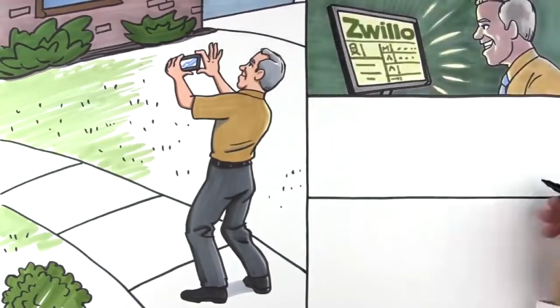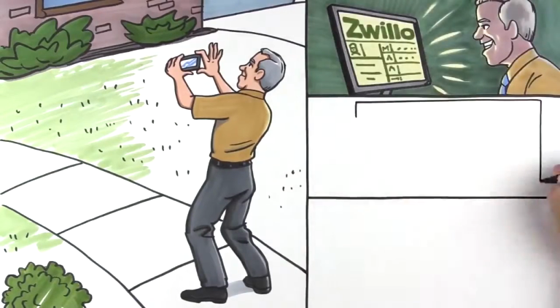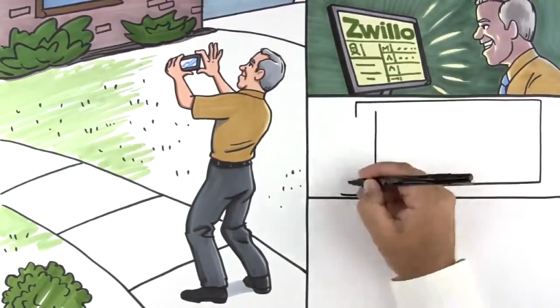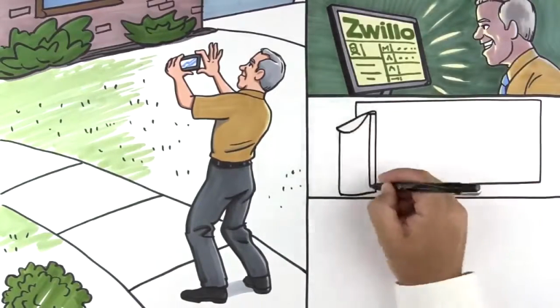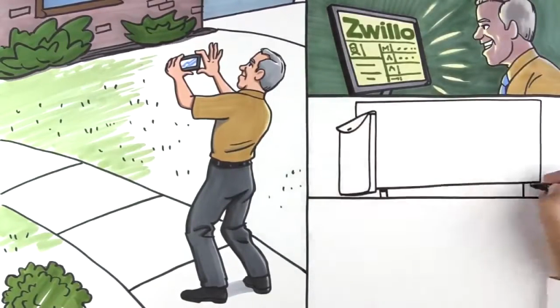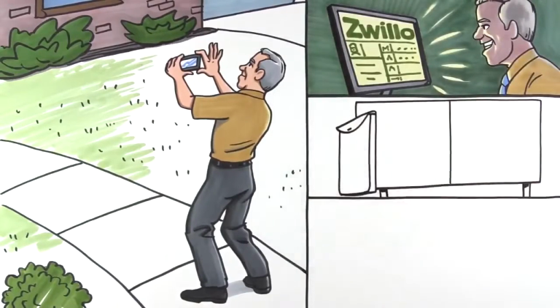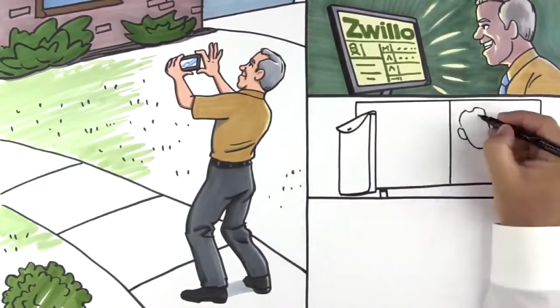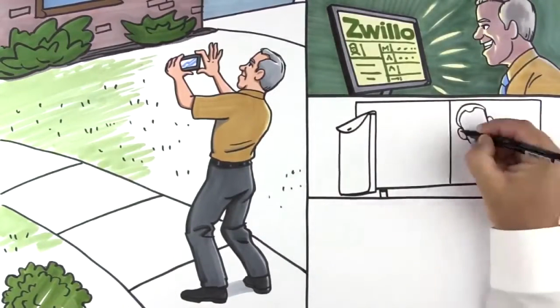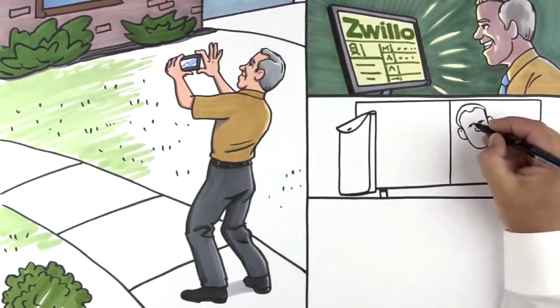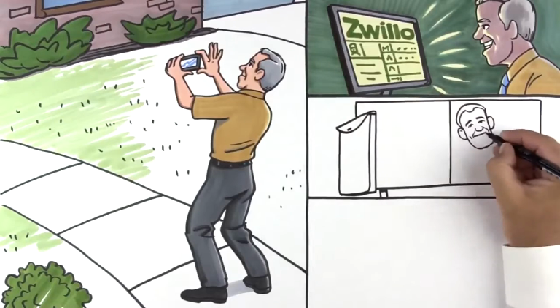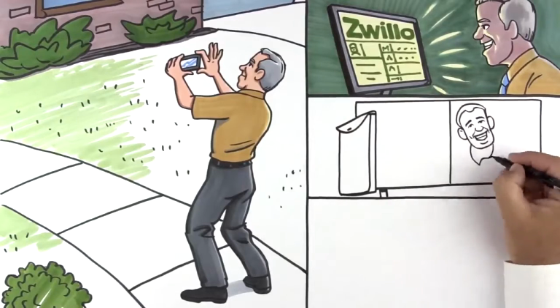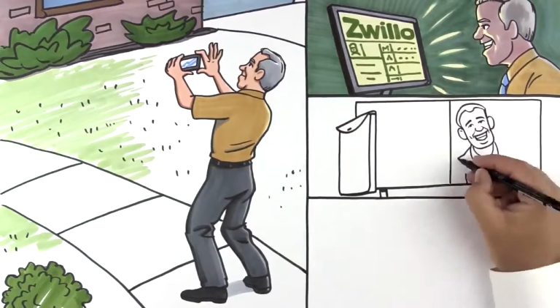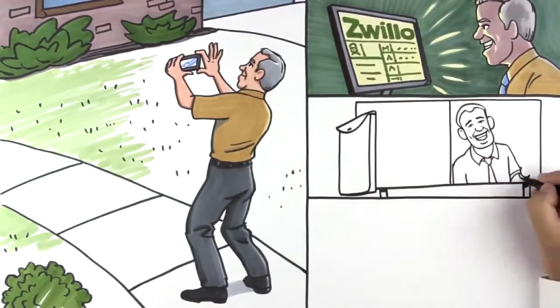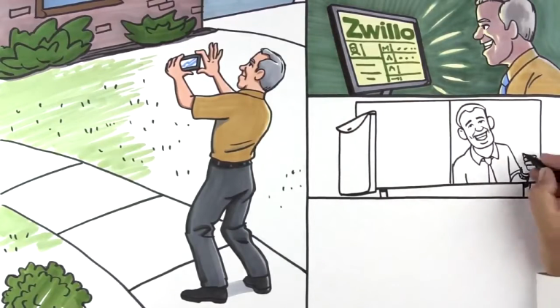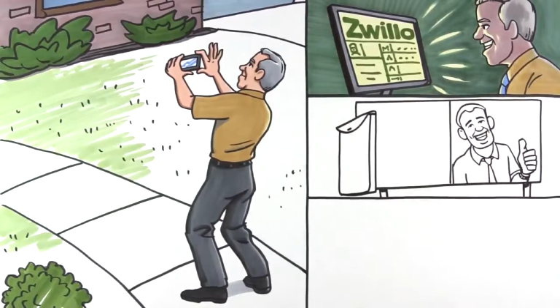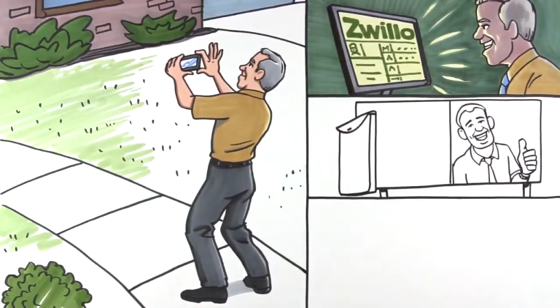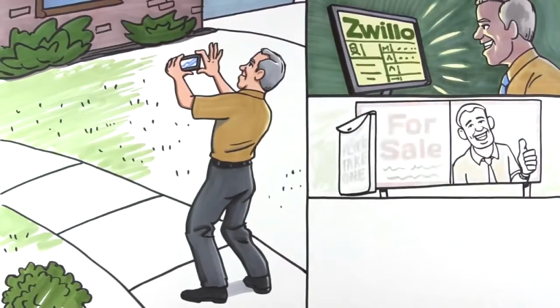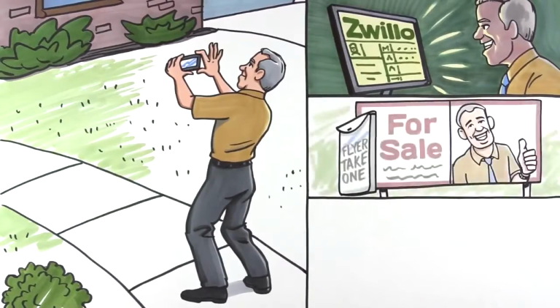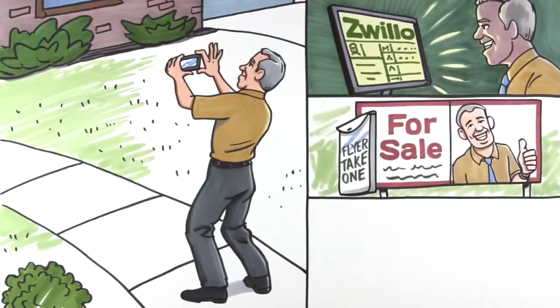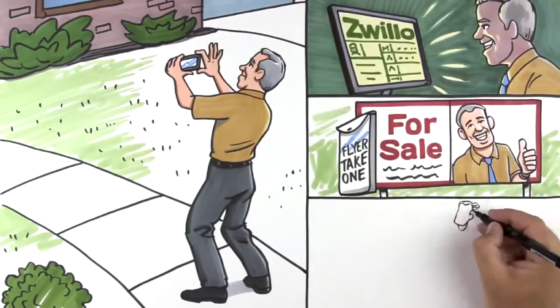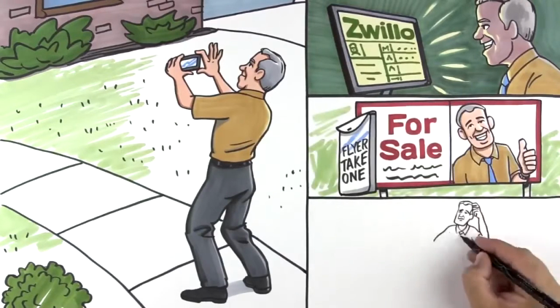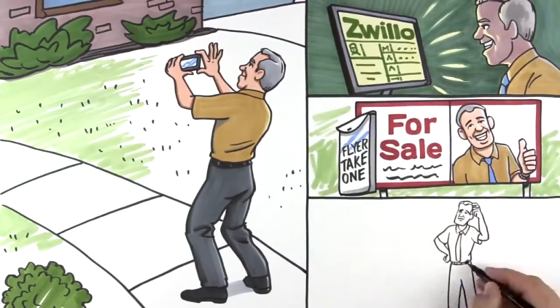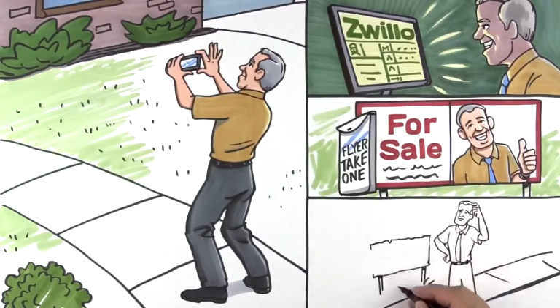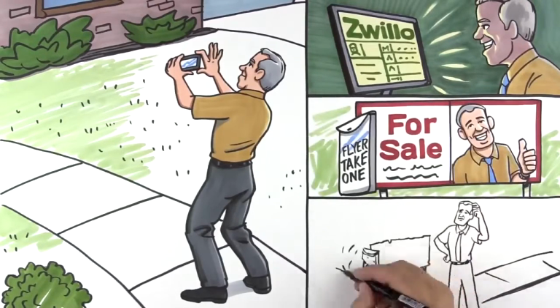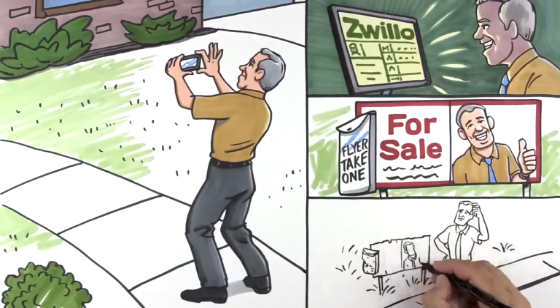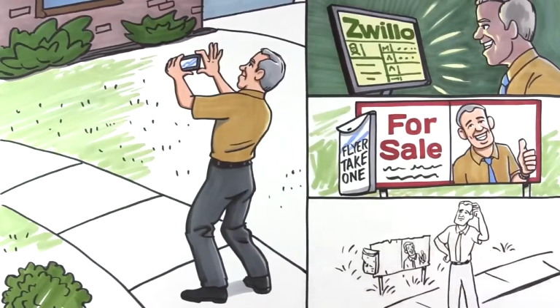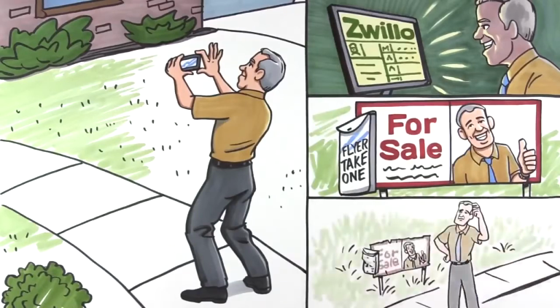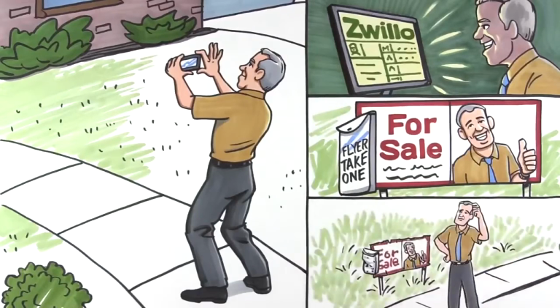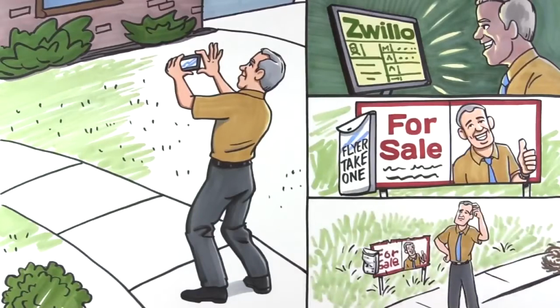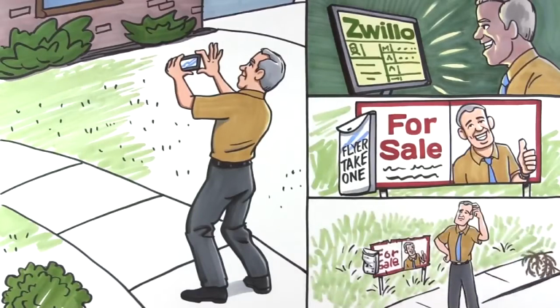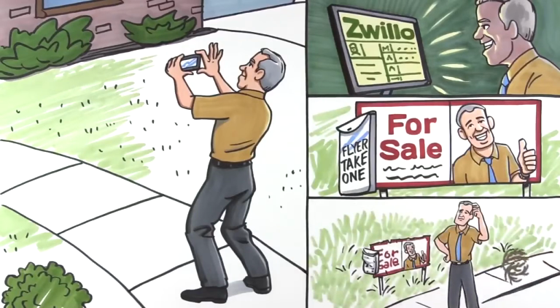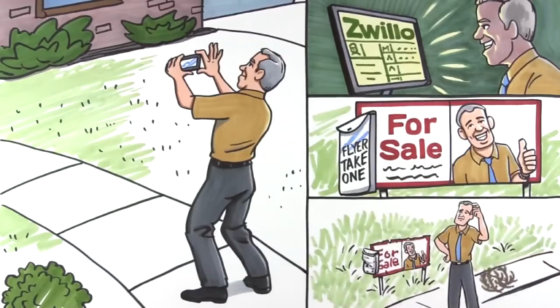But he did print some flyers and made sure there was a for sale sign in front — with his picture, of course. And then he waited for prospective buyers to contact him. And waited. And waited.